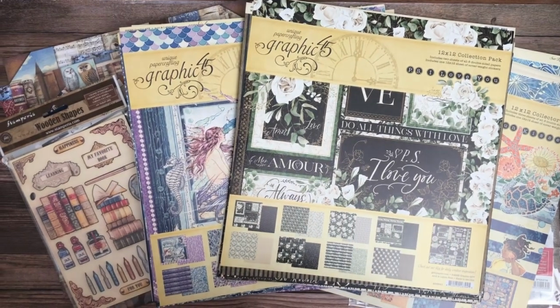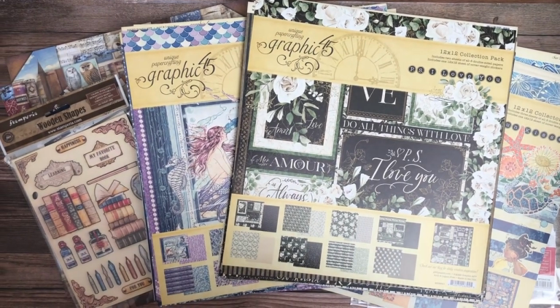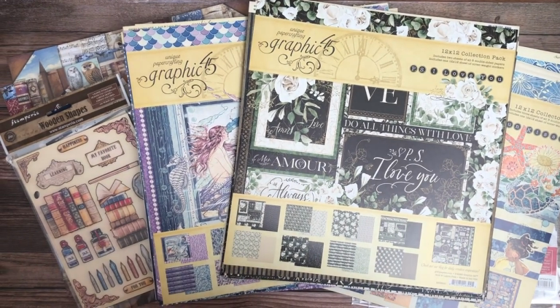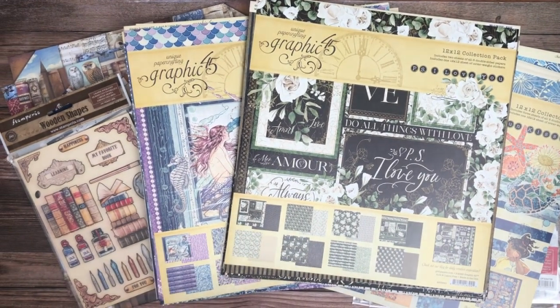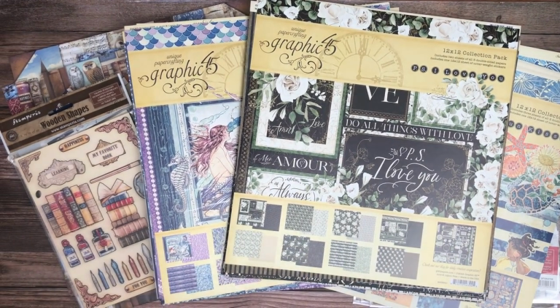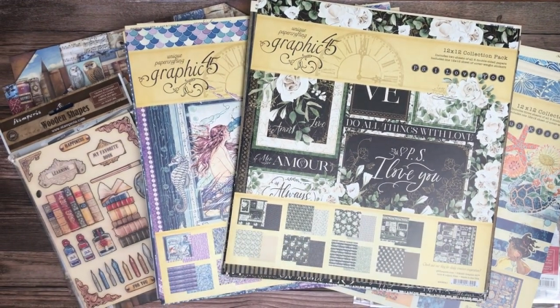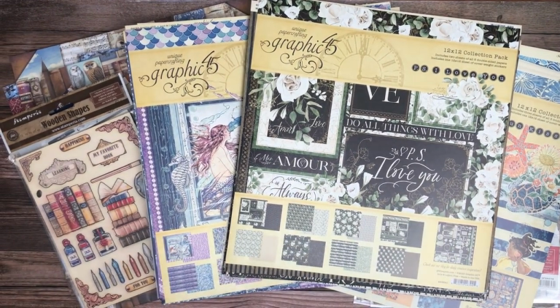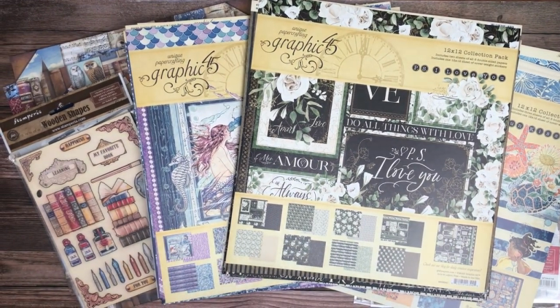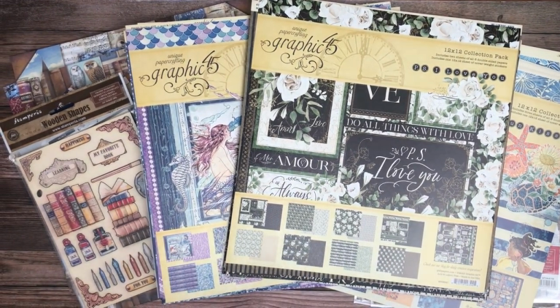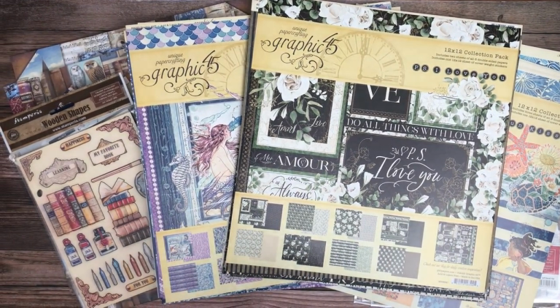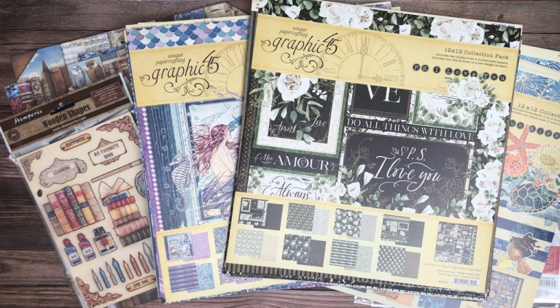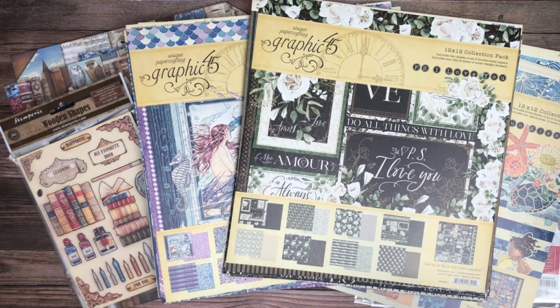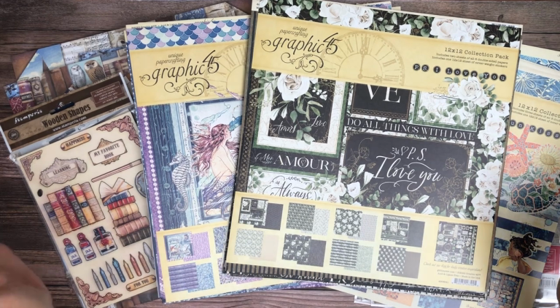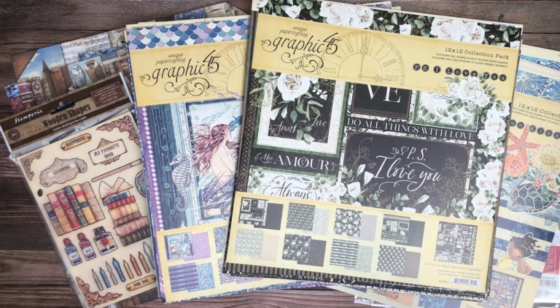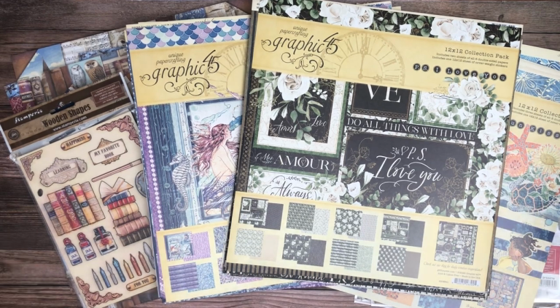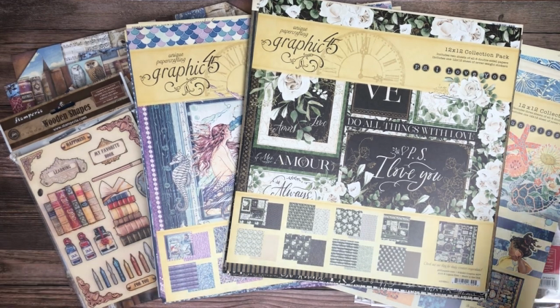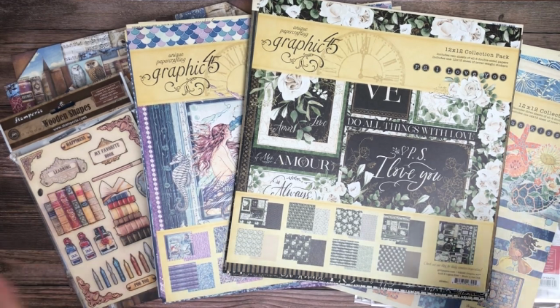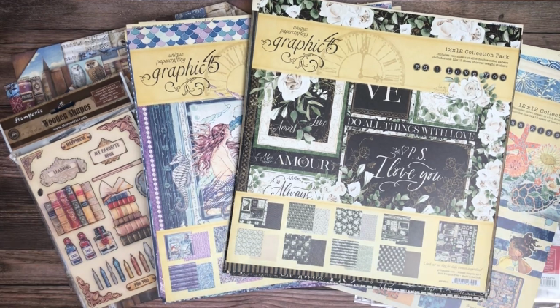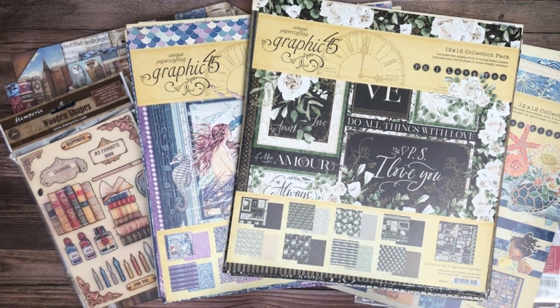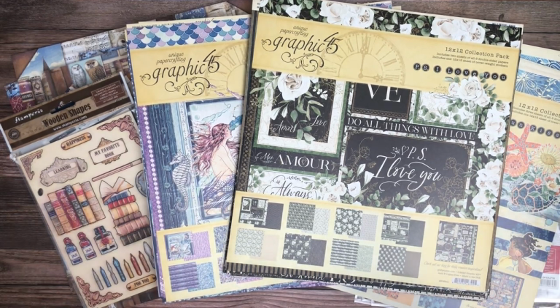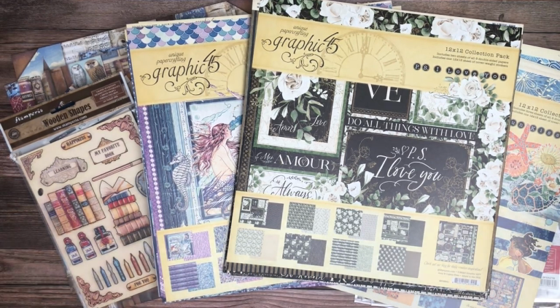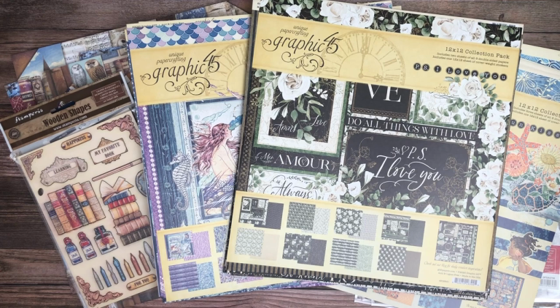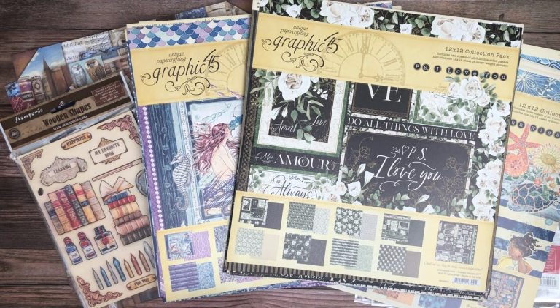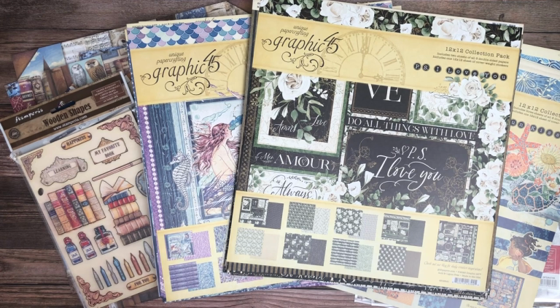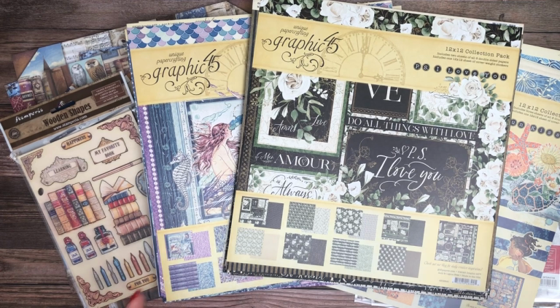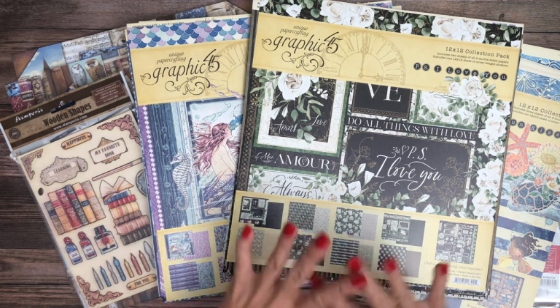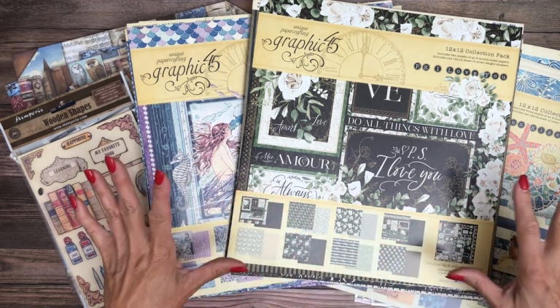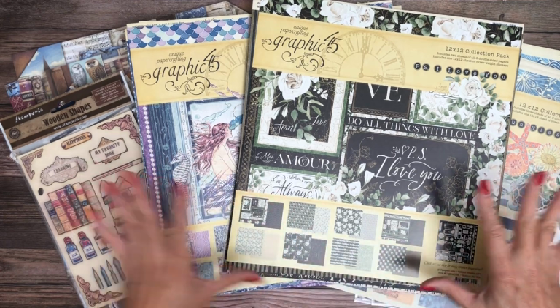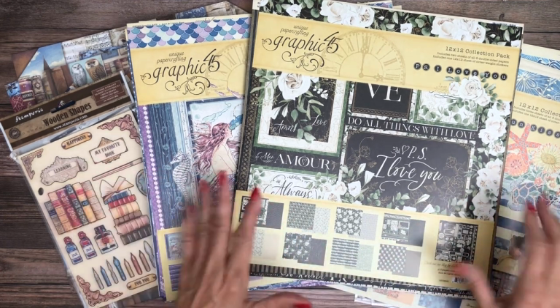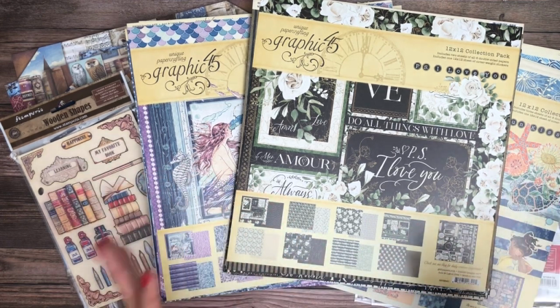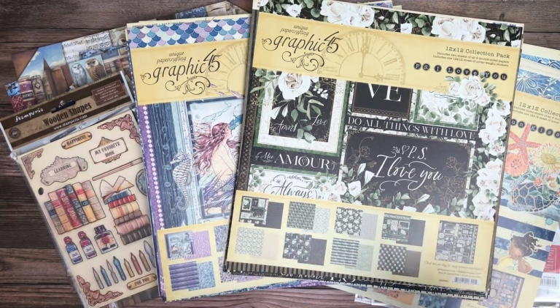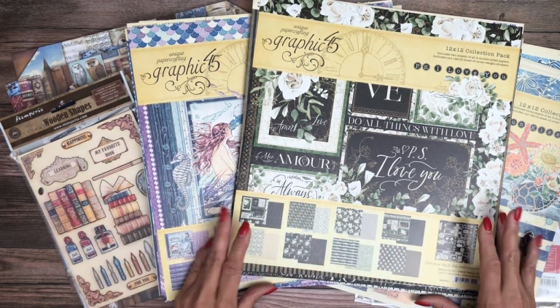Hey everyone, it's Daphne from Scrap and Create and this is the spring review round two. I did the whole thing and forgot to hit record, so I'm going to go over it again. My packs are going to look a little bit disheveled but we'll get through it all.